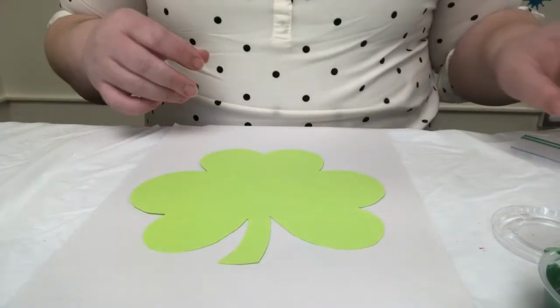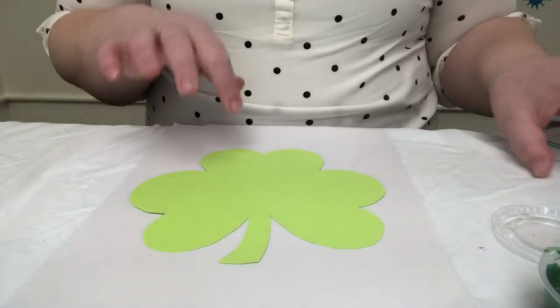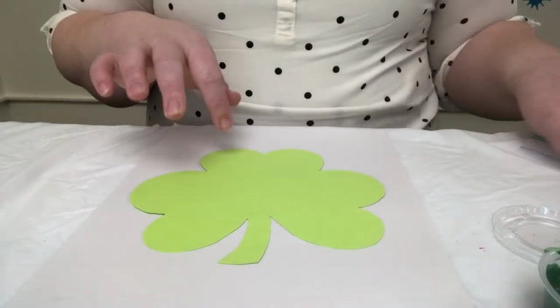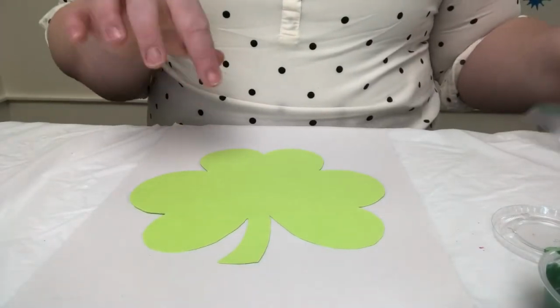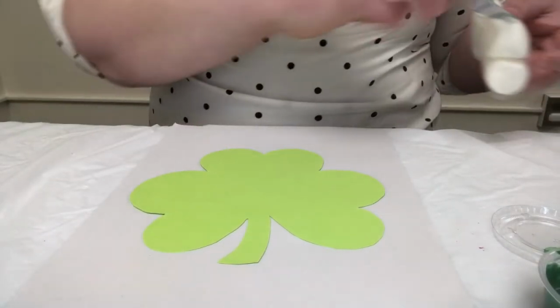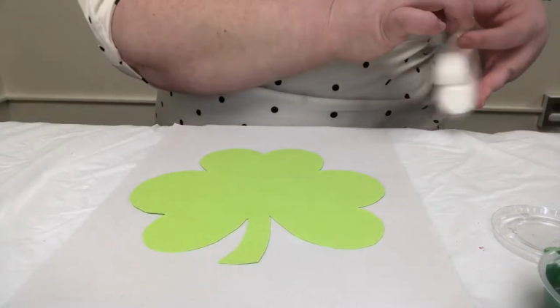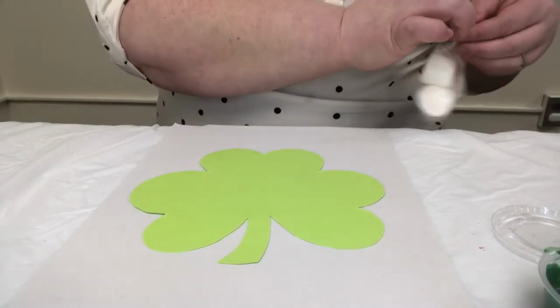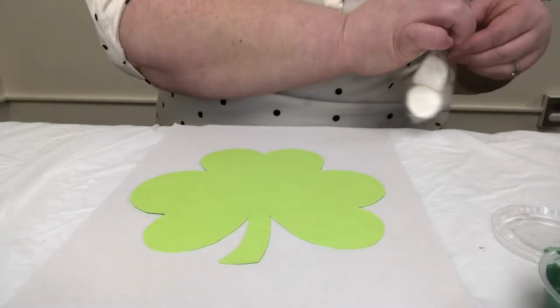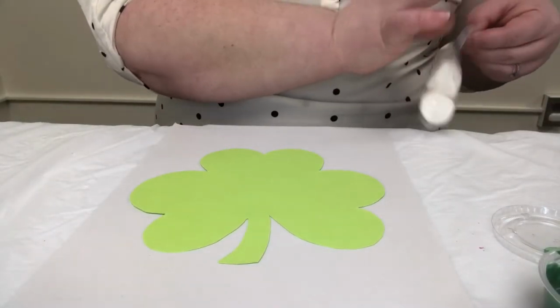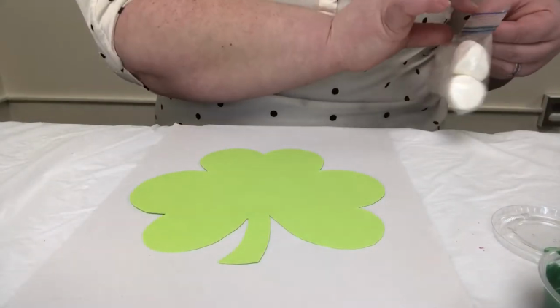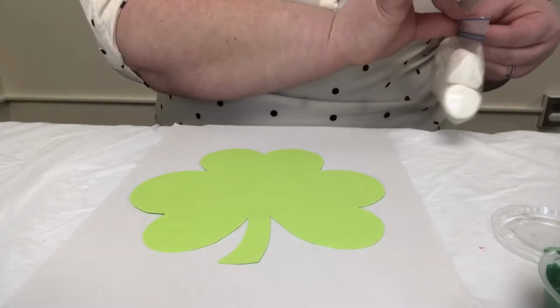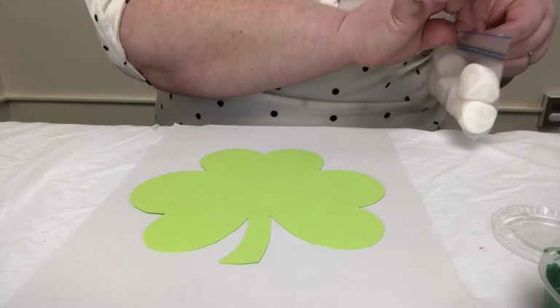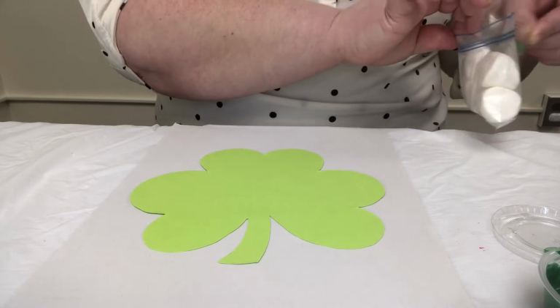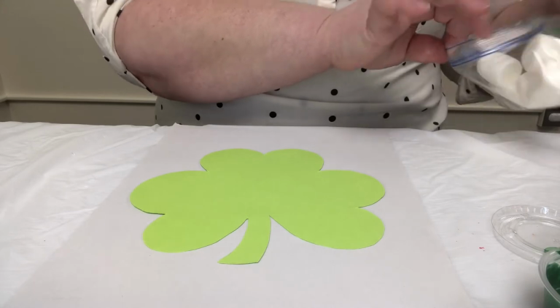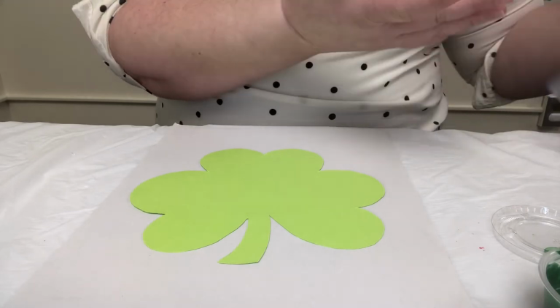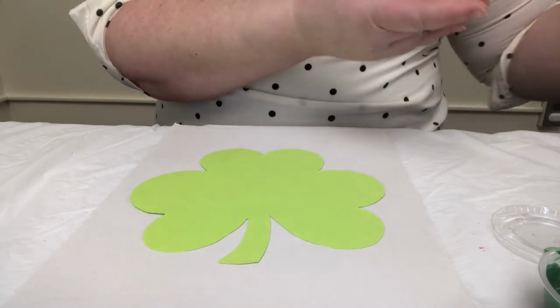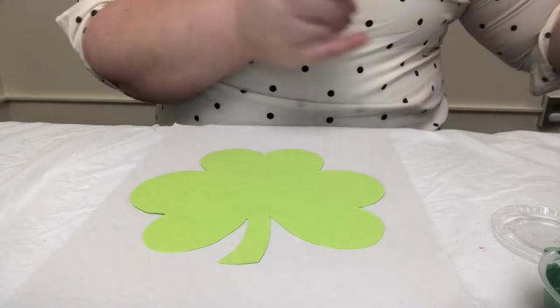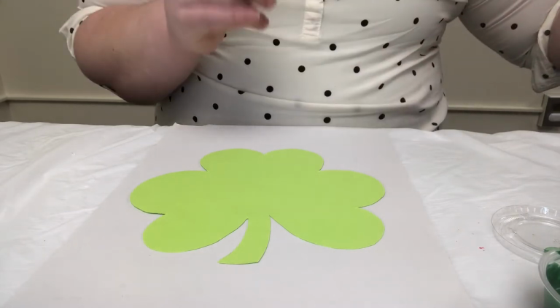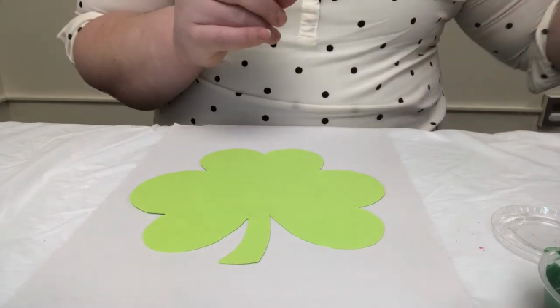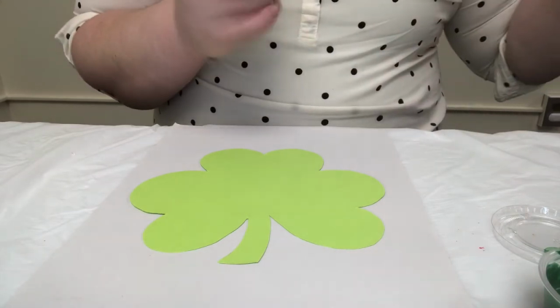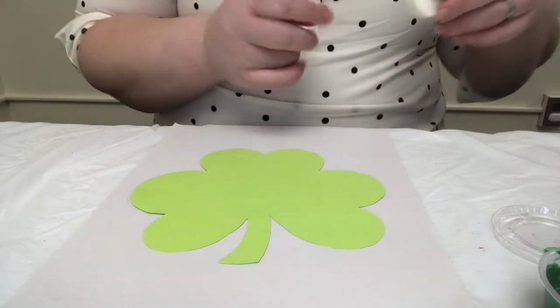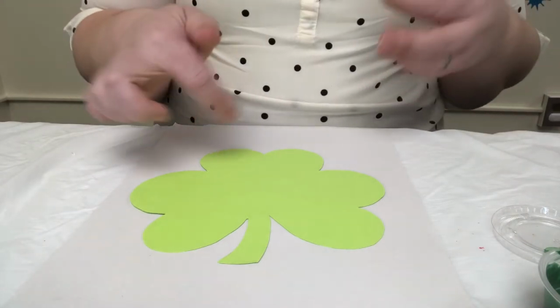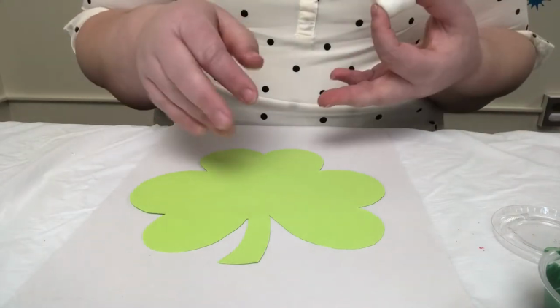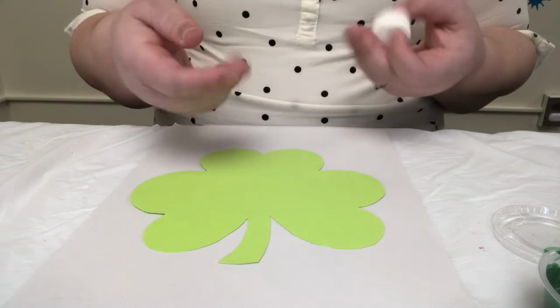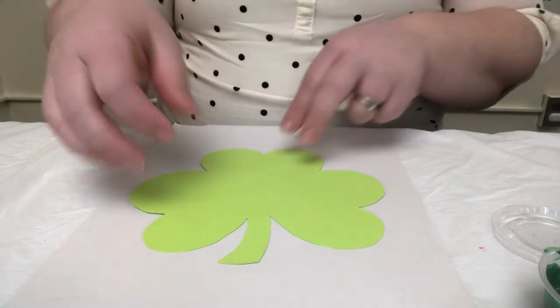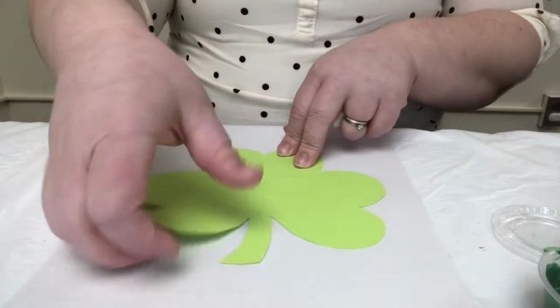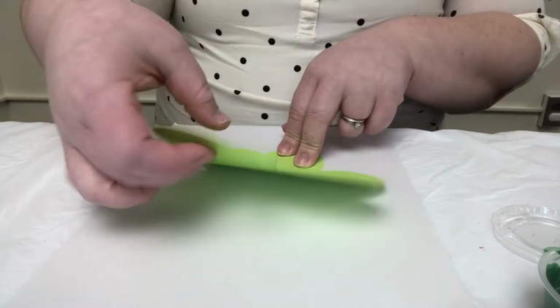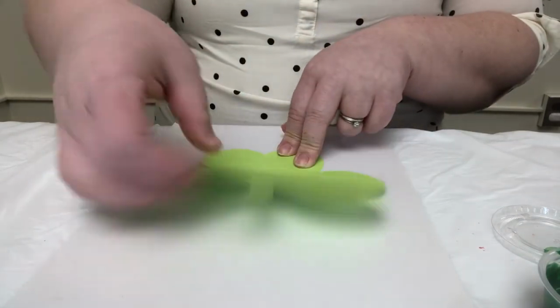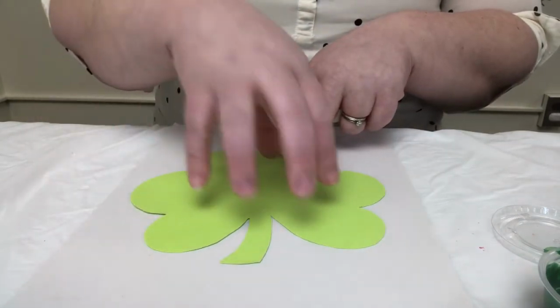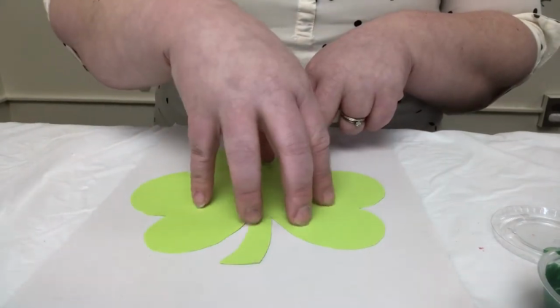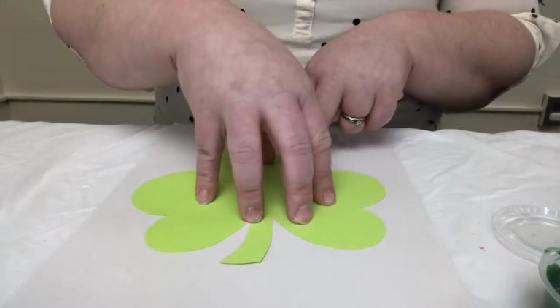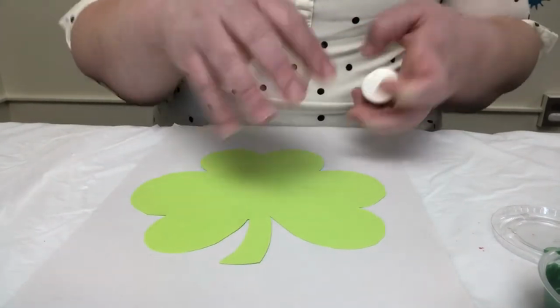If you want, you can tape your shamrock template down. You don't have to. If you're working with really little hands, maybe it's best to try to tape it on the underside here so that it's down just like this.